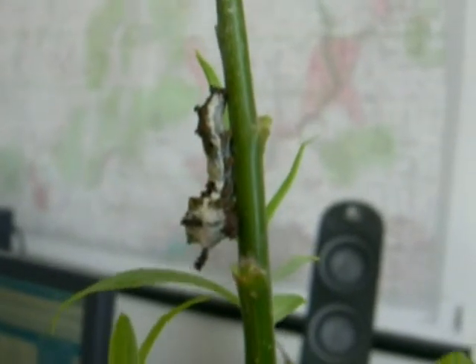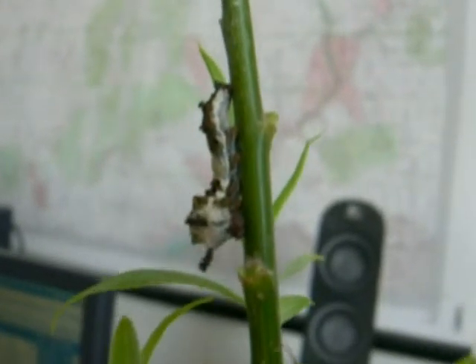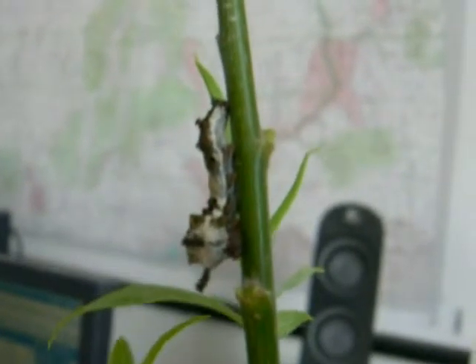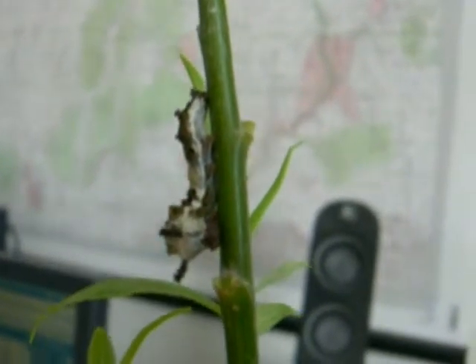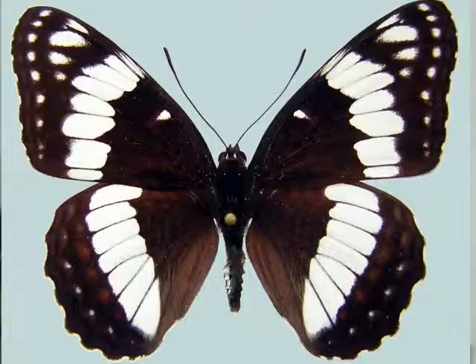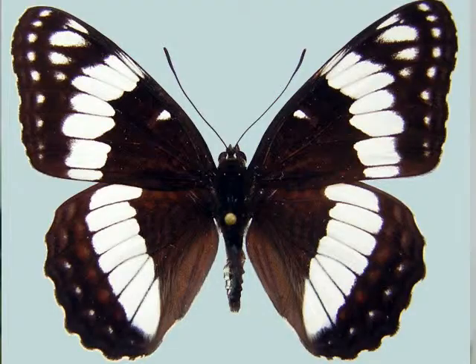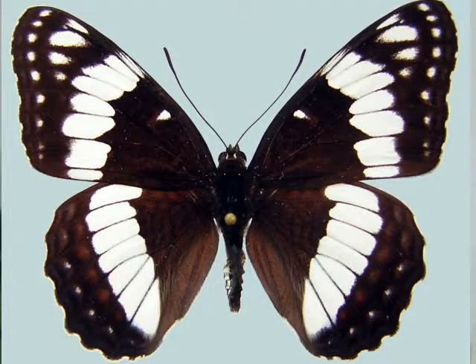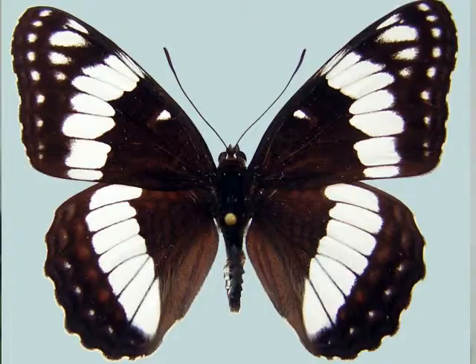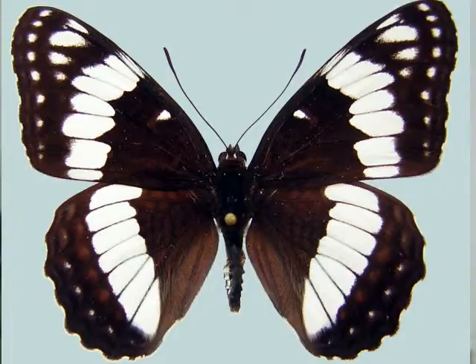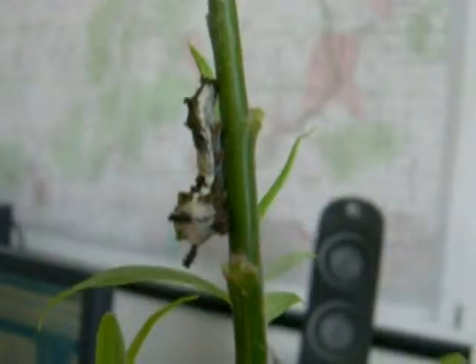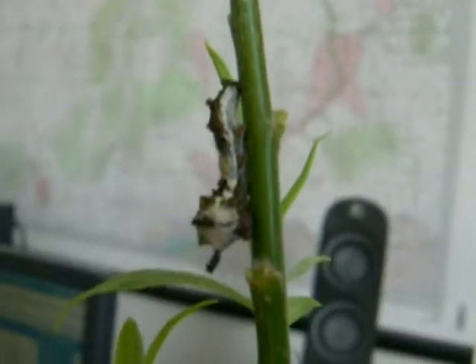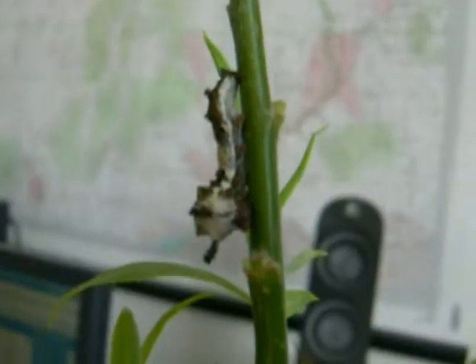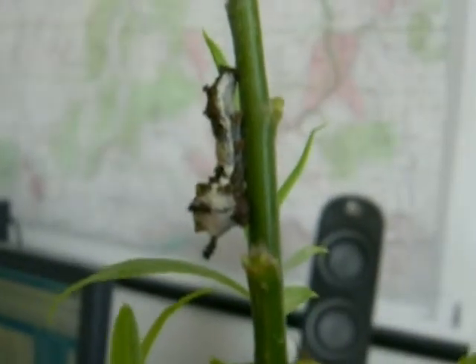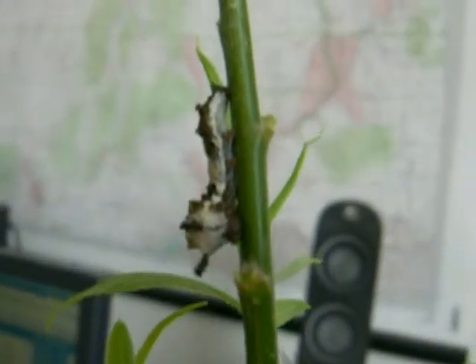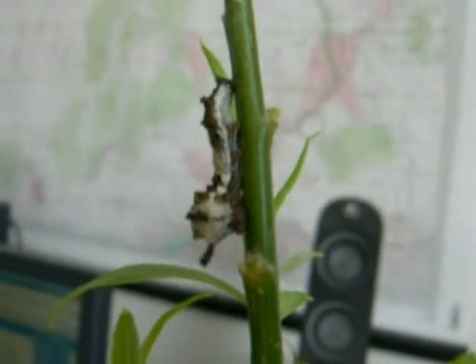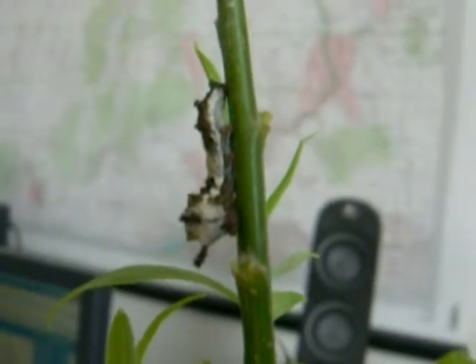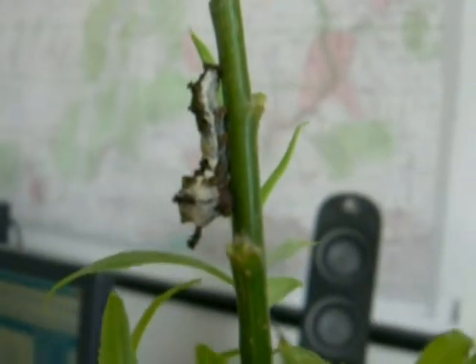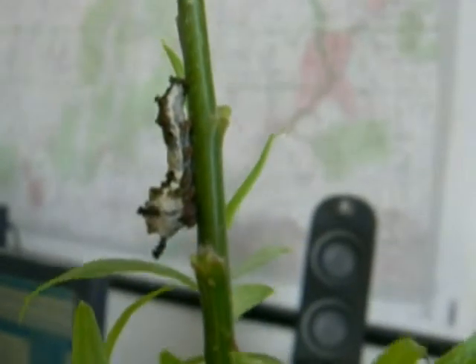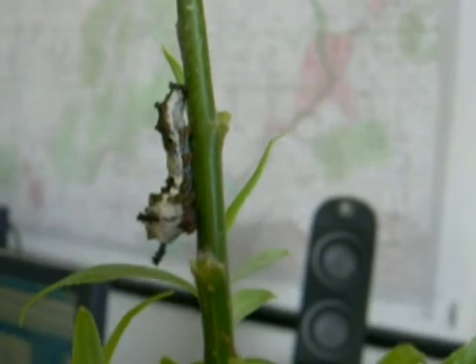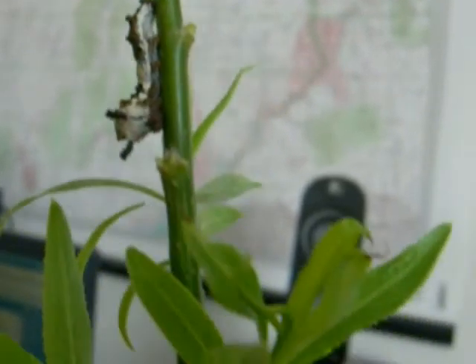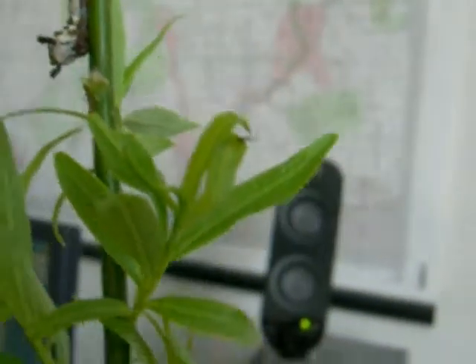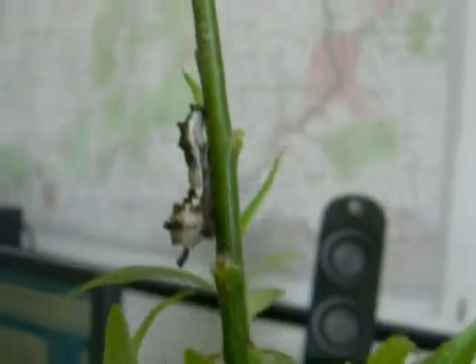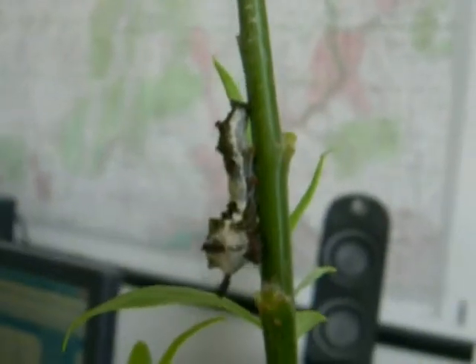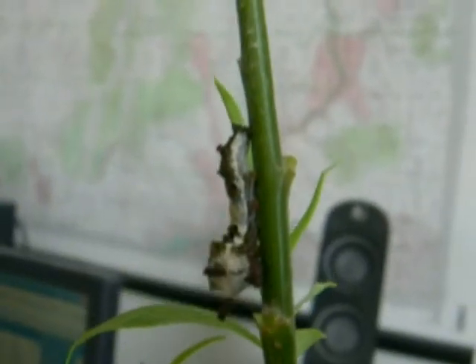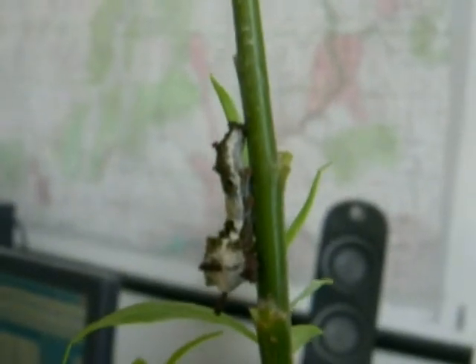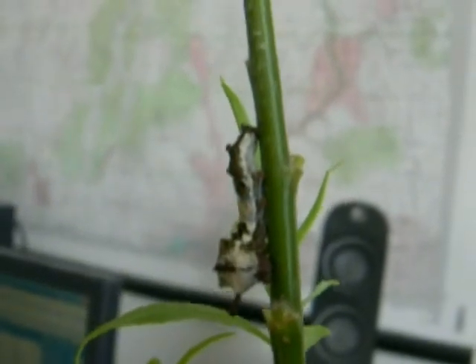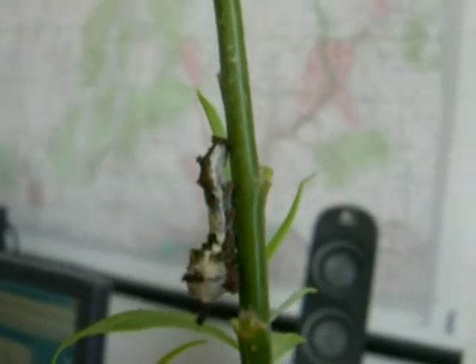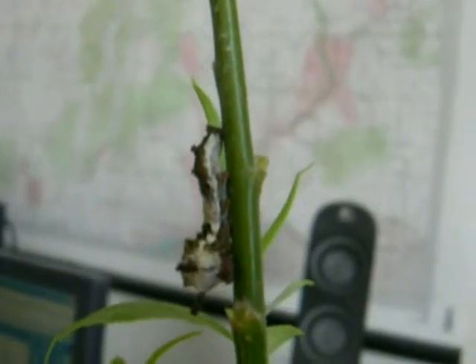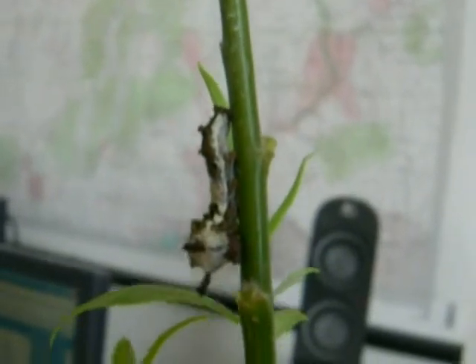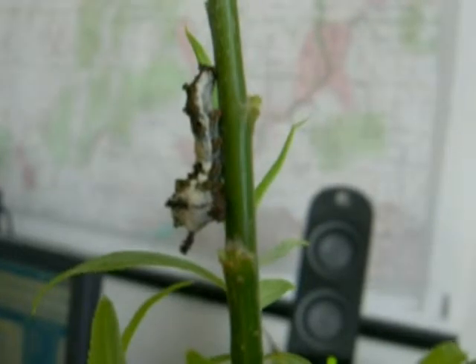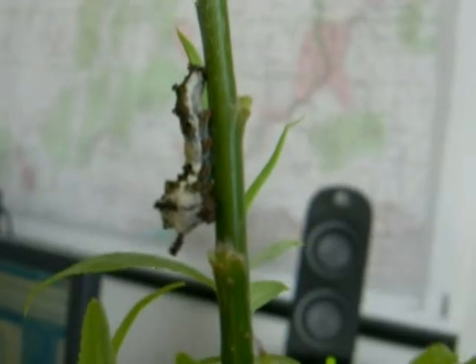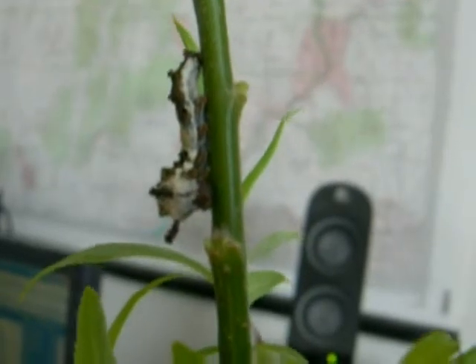Right here we have a 5th instar Wiedemeyer's Admiral caterpillar, Limenitis weidemeyerii, taken from the Stansbury Mountains here in Utah. And over here, it's feeding on willows — this is a globe willow that's growing in my backyard.